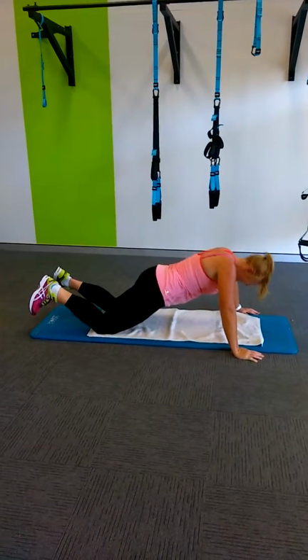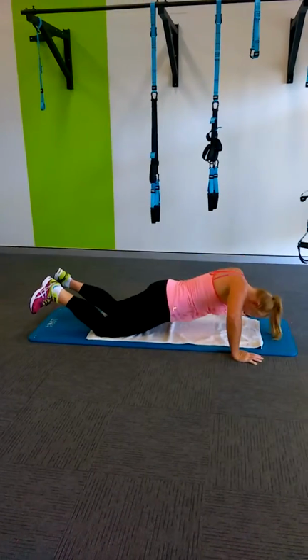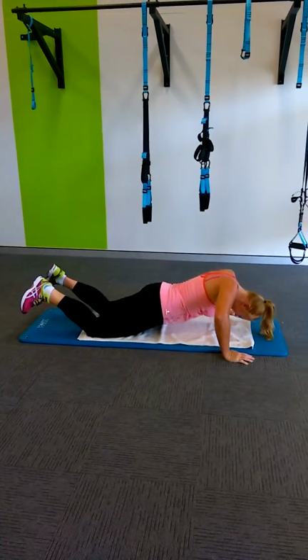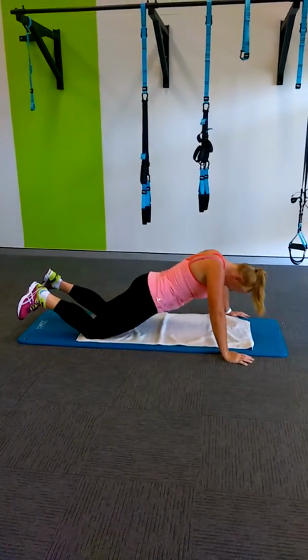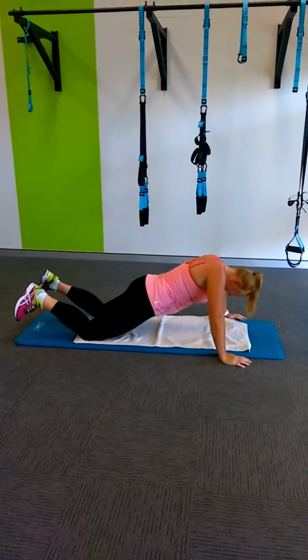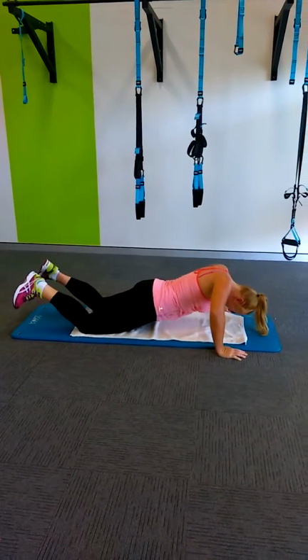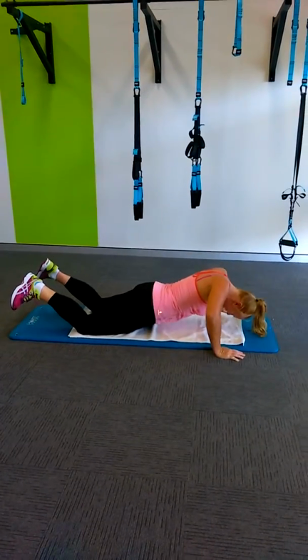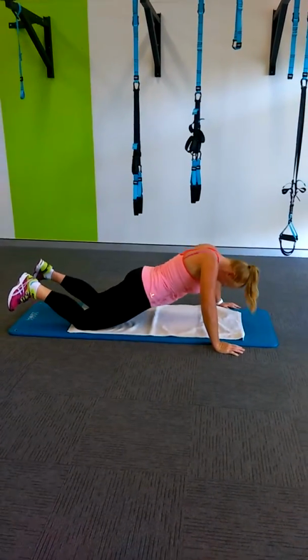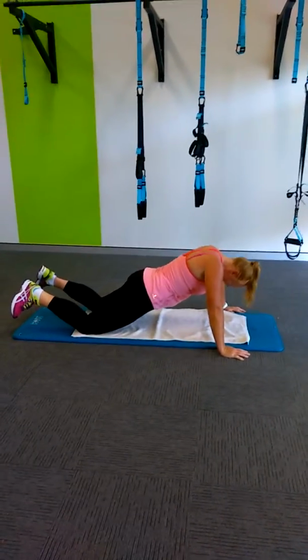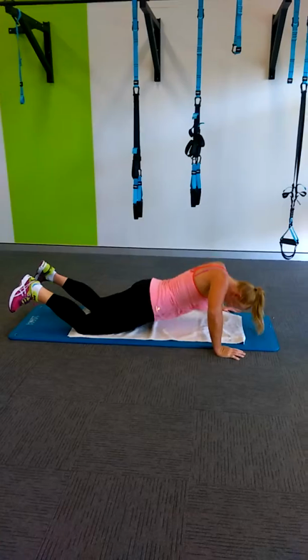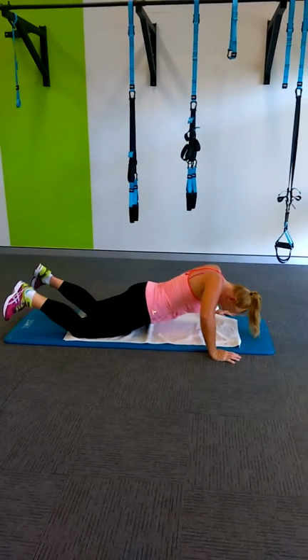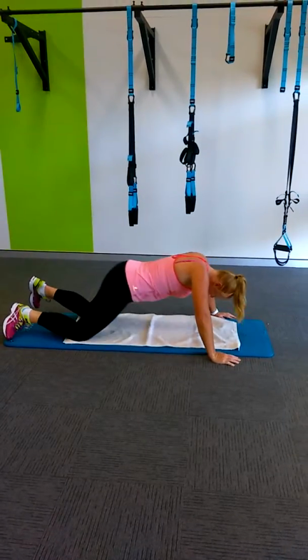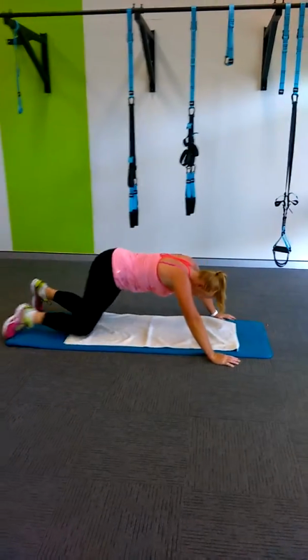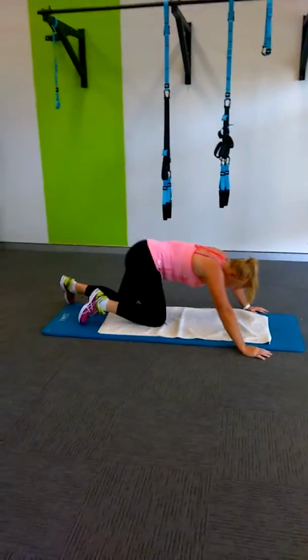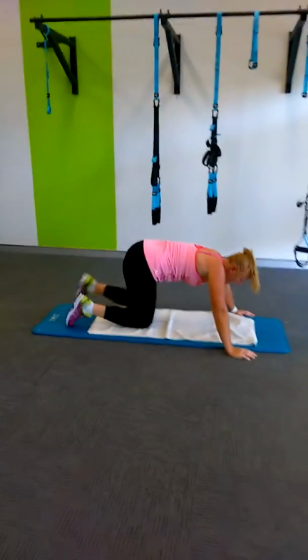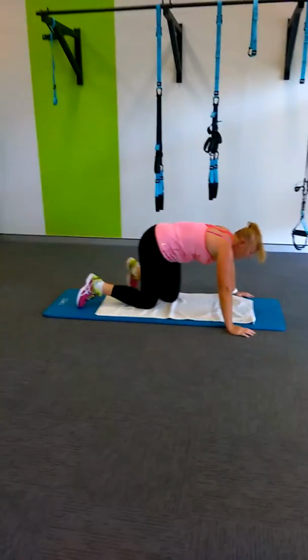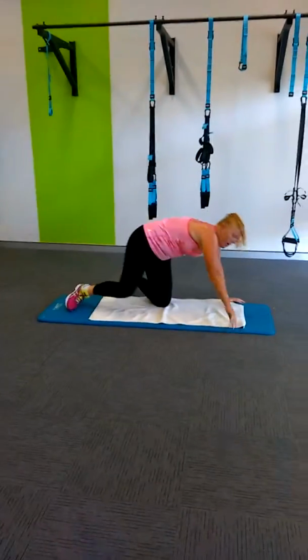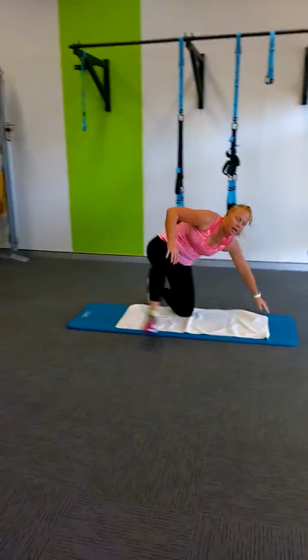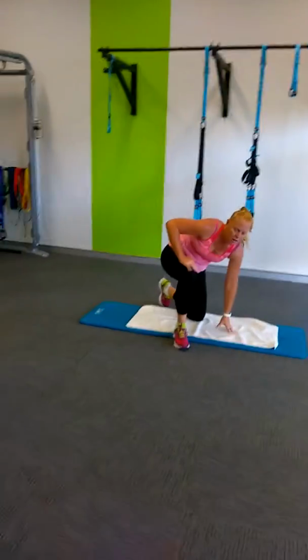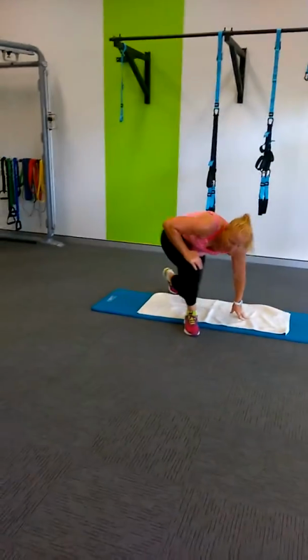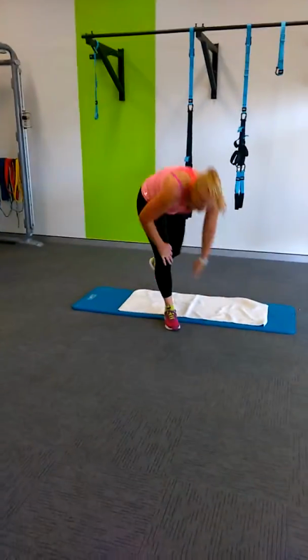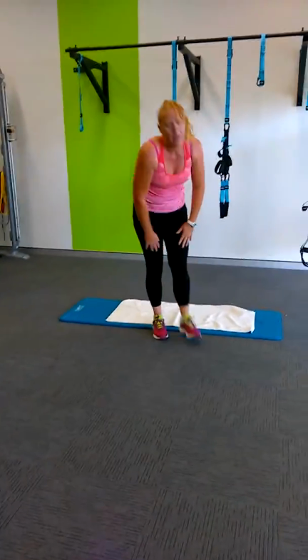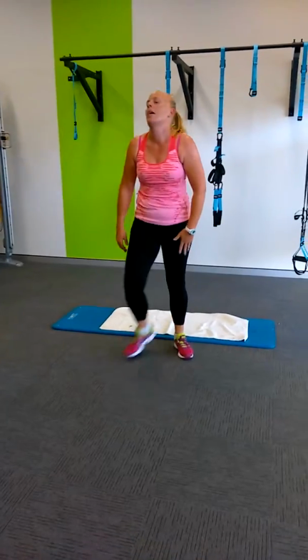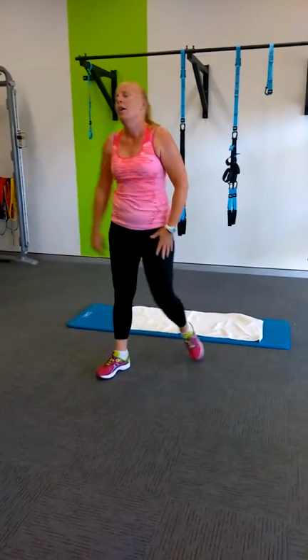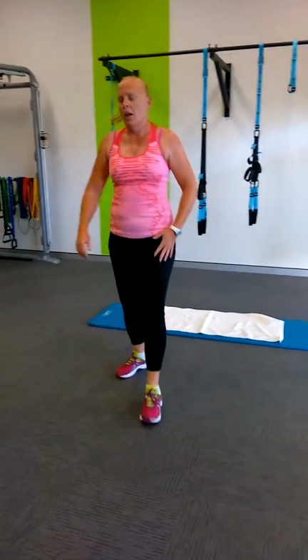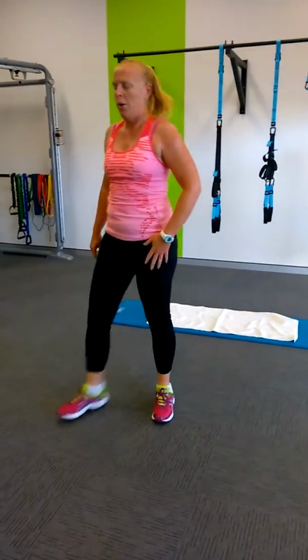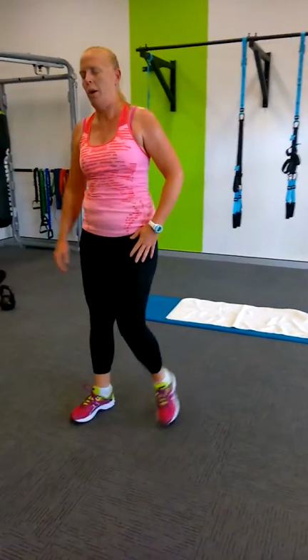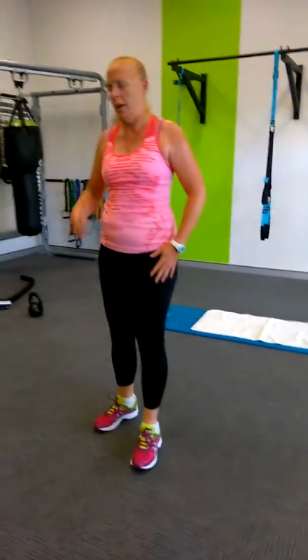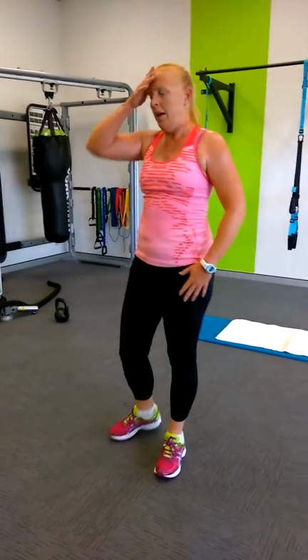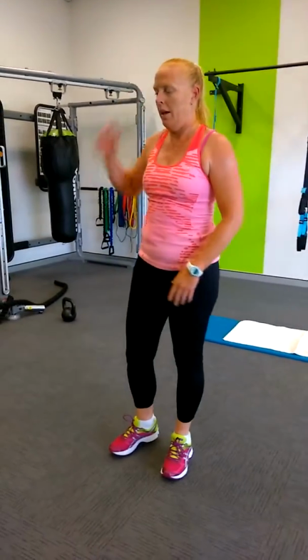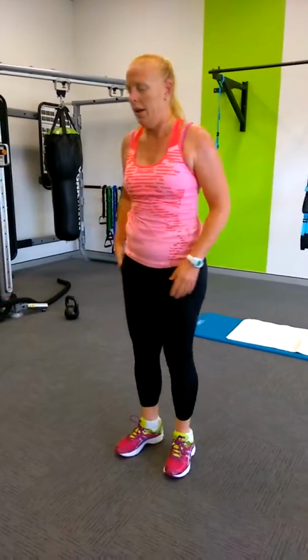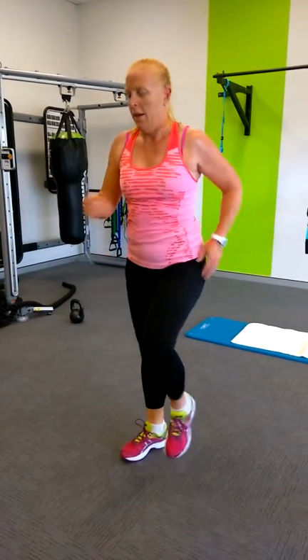Shortly you'll hear the bell go again and you go back. There are eight sets. You get 10 seconds rest now and then go back to the high knees.